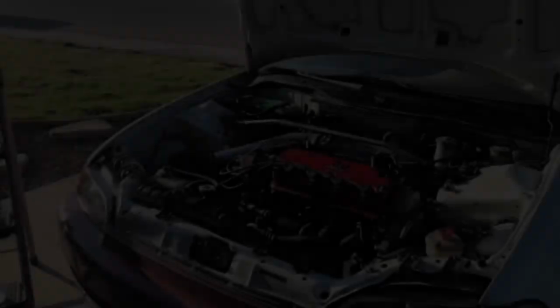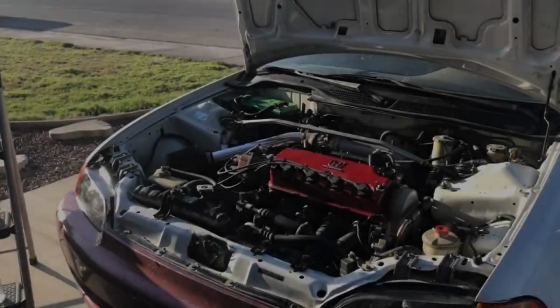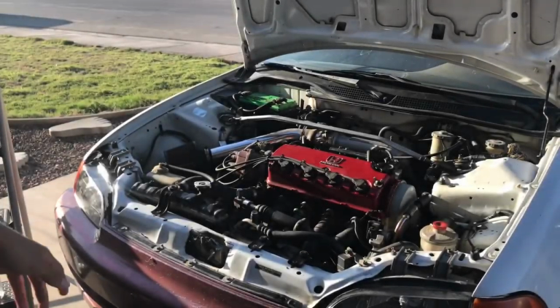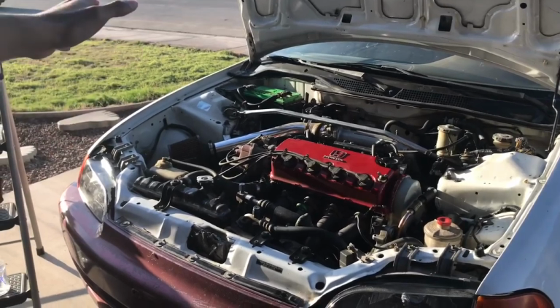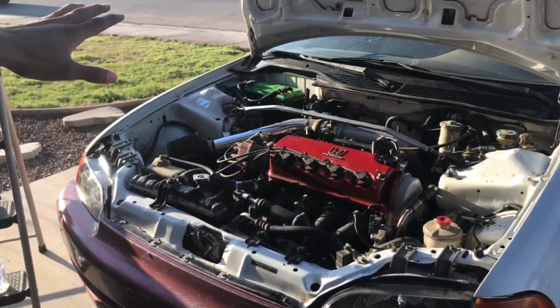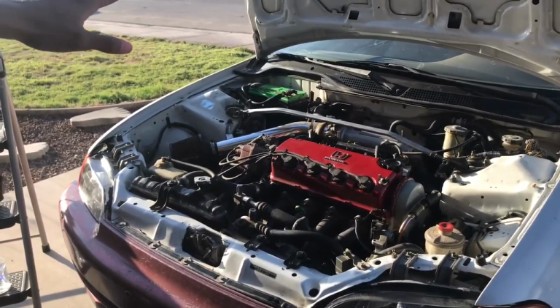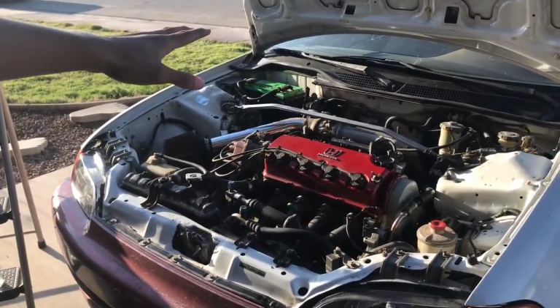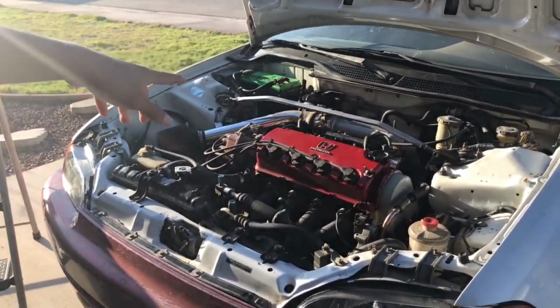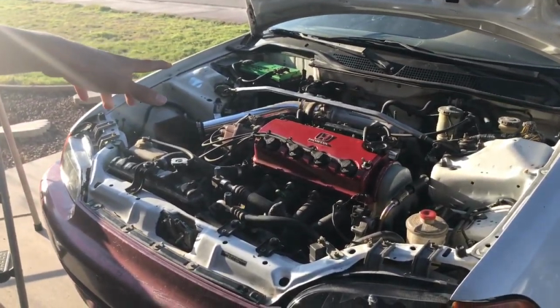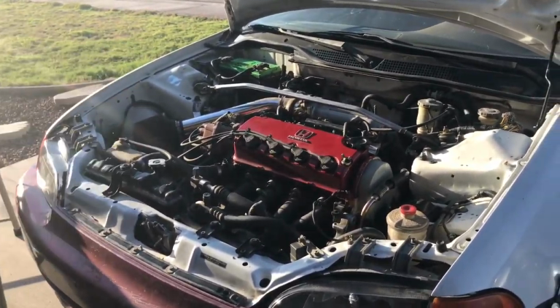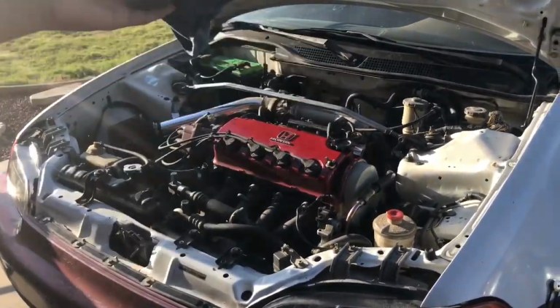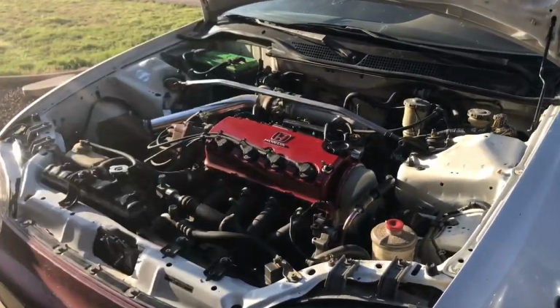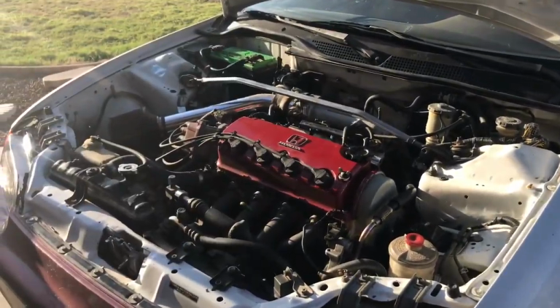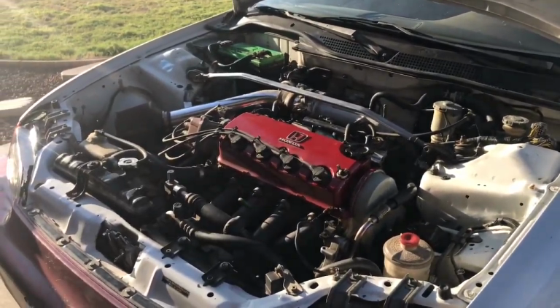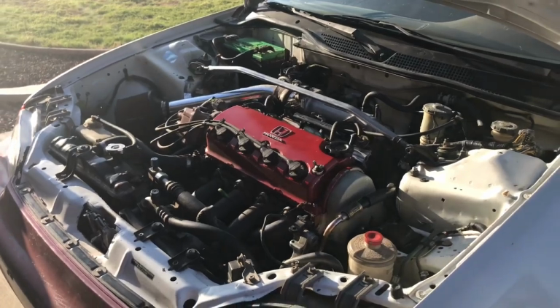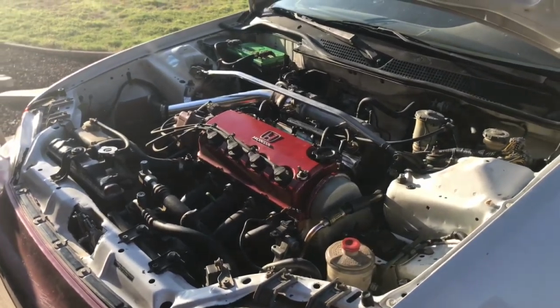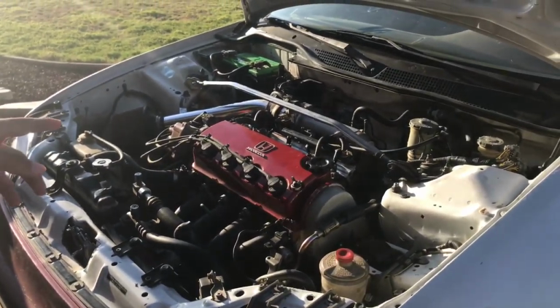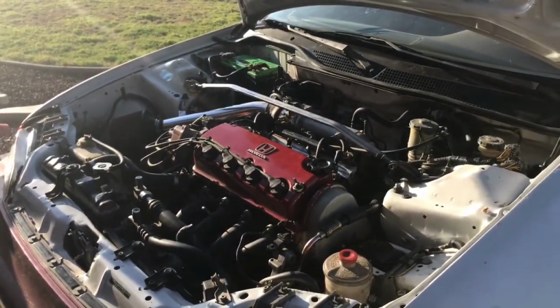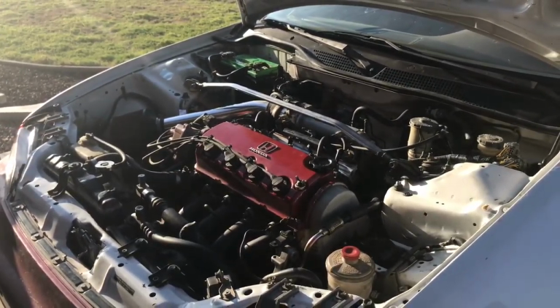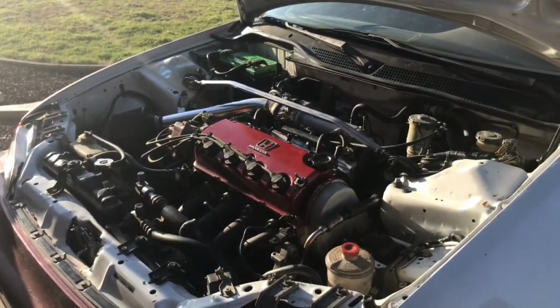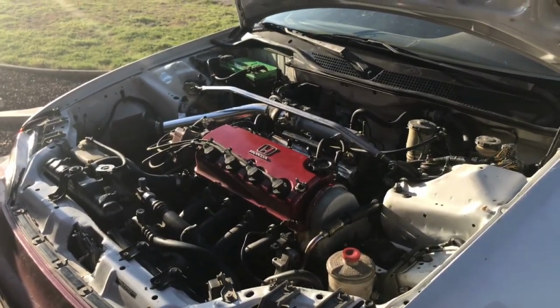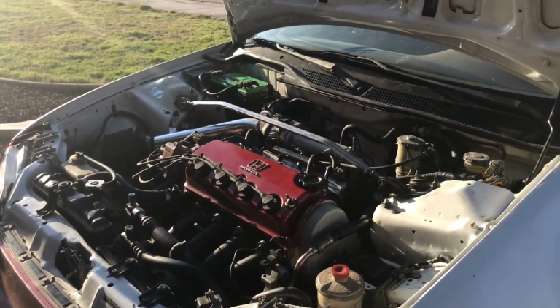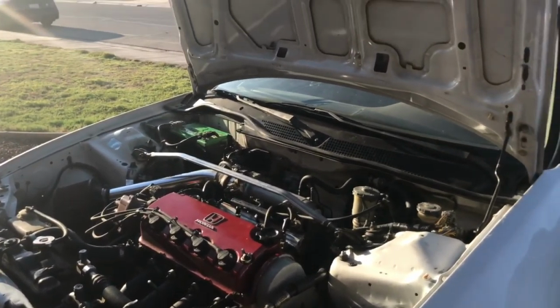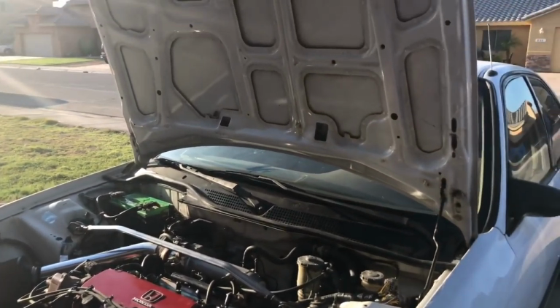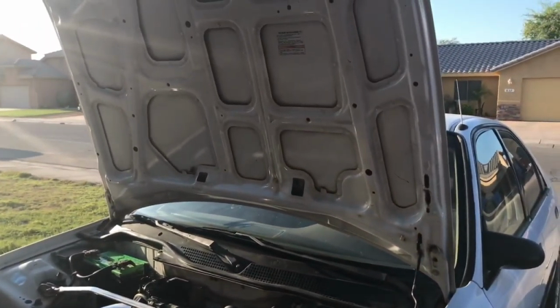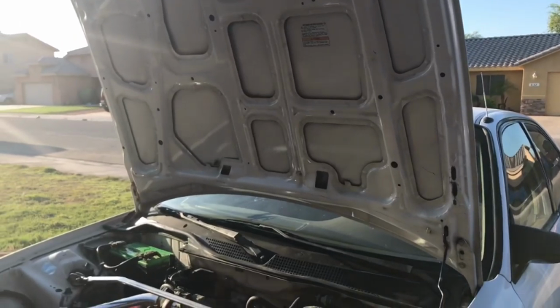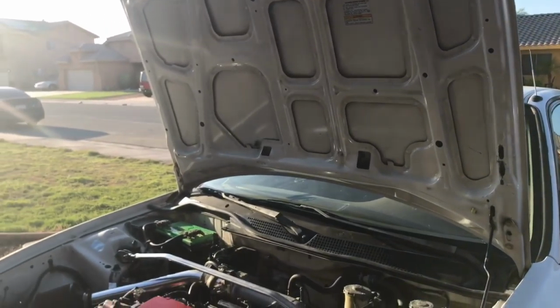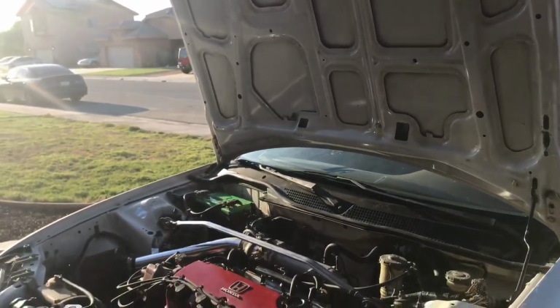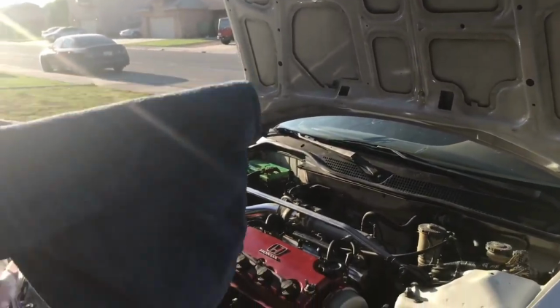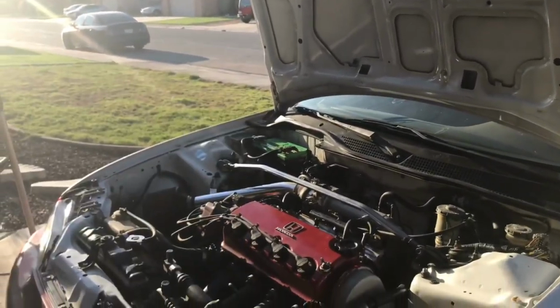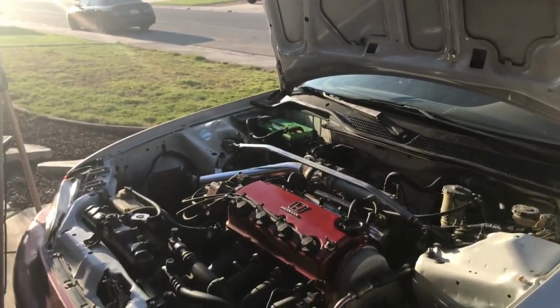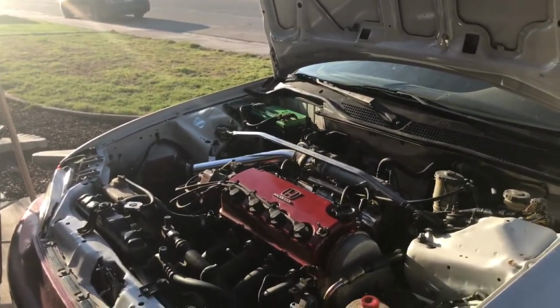First of all, you guys are going to want to dust it off, or clean it off with a vacuum or a microfiber. My engine bay is not too dirty because I cleaned it like three weeks ago, but it's collected a bit of dust, so I'm going to just clean it off with some microfiber and maybe use a little bit of vacuum.